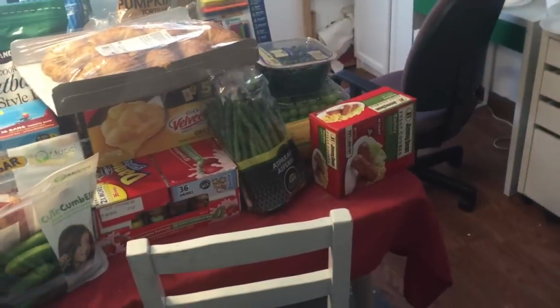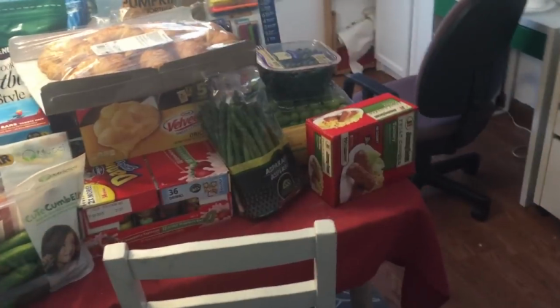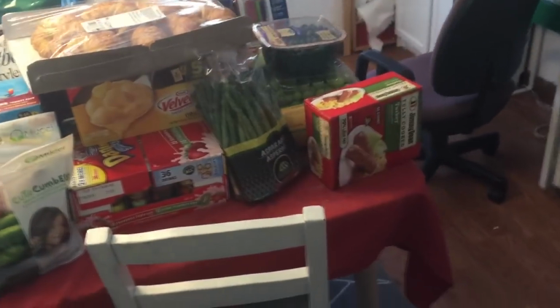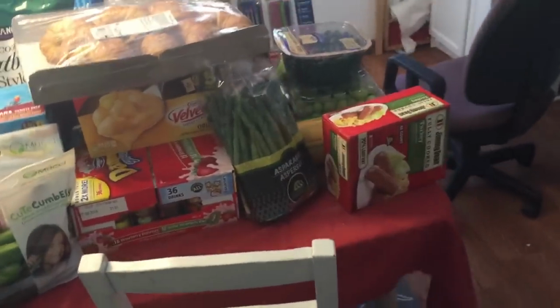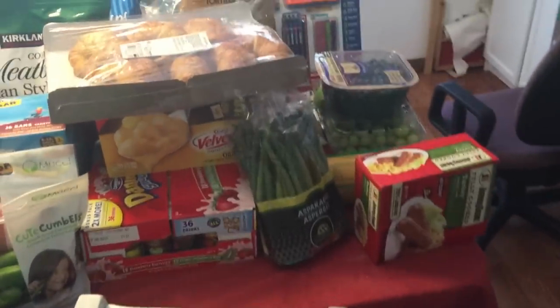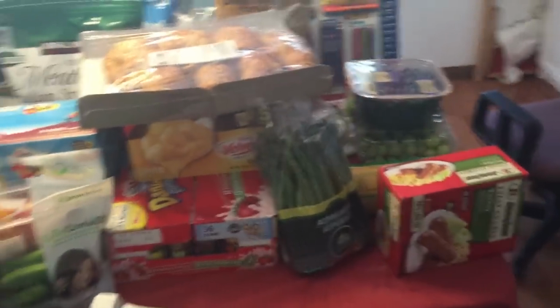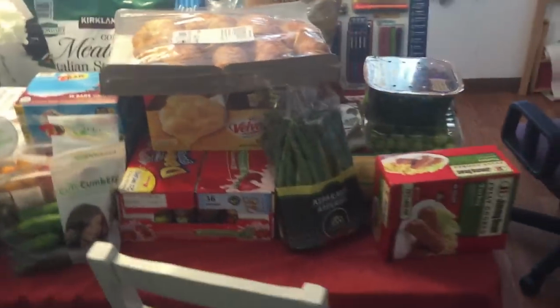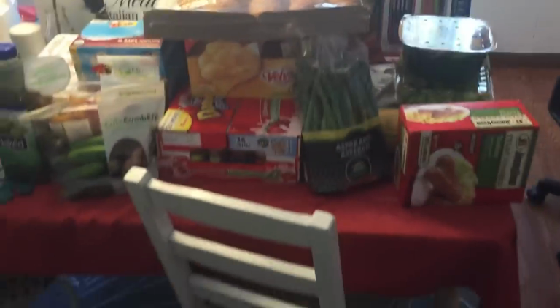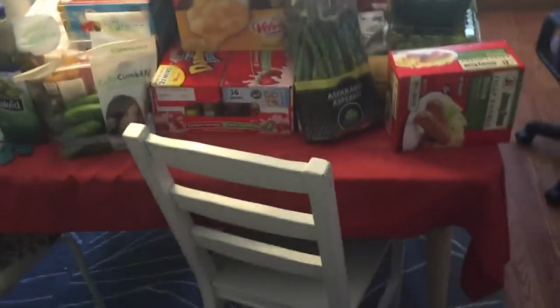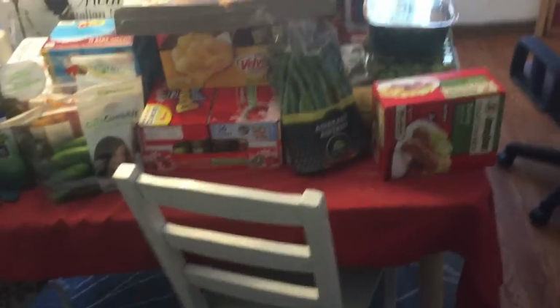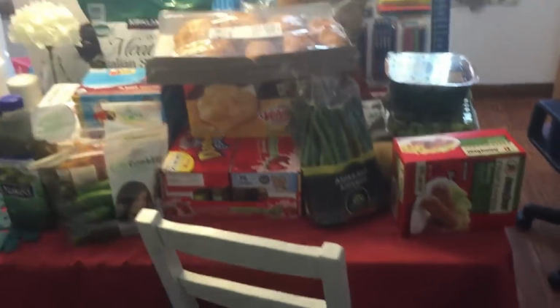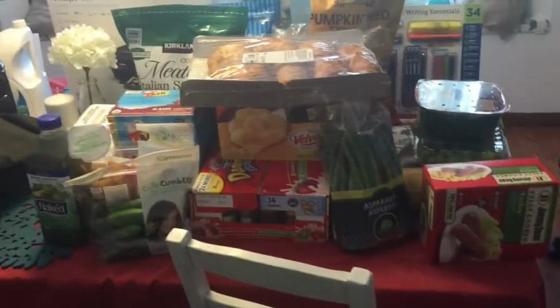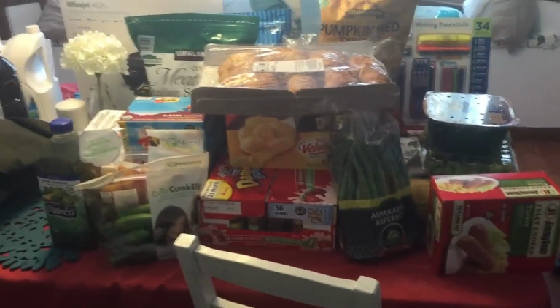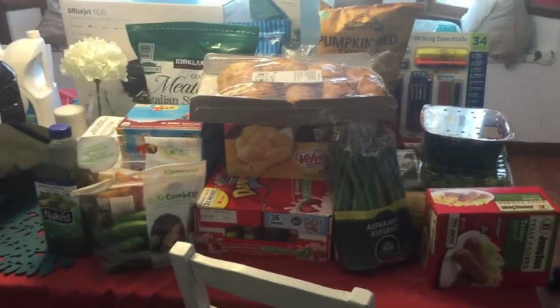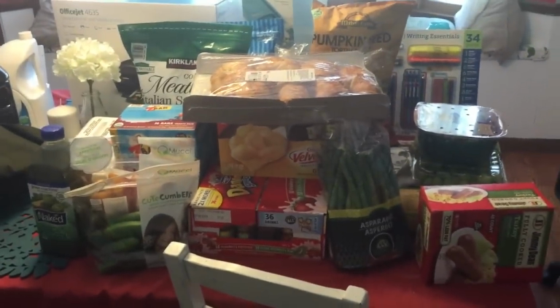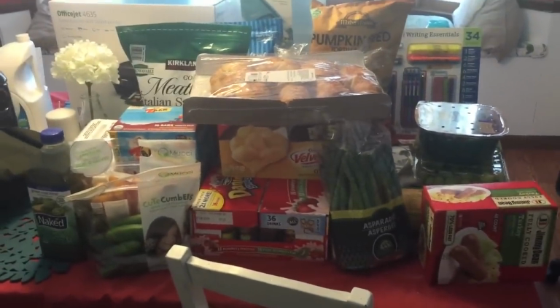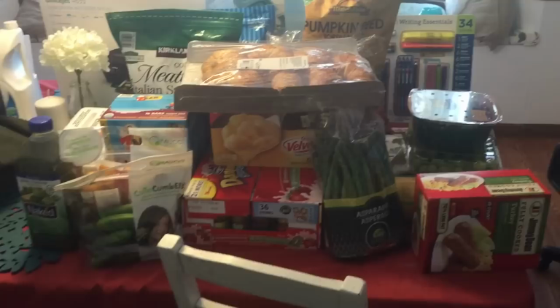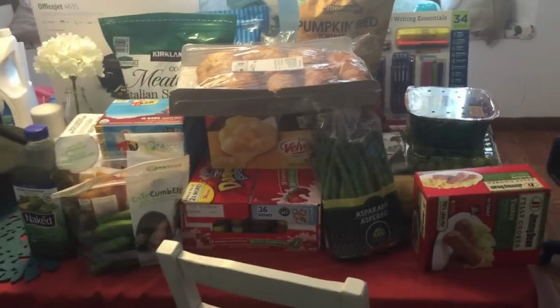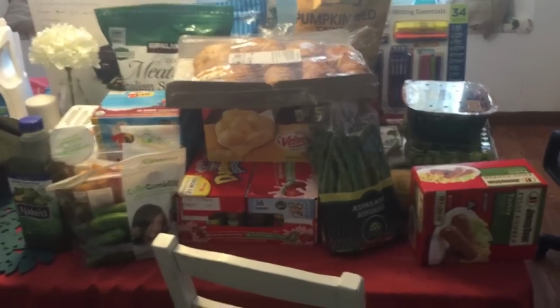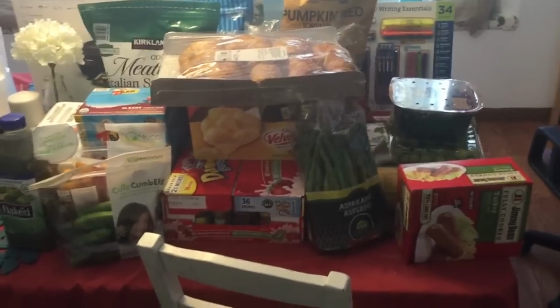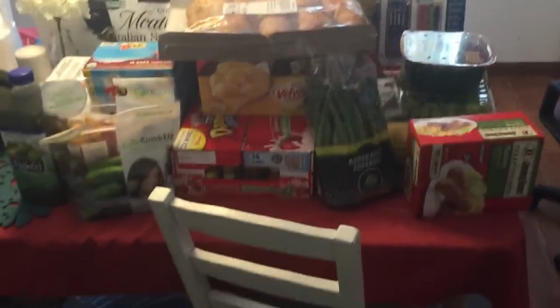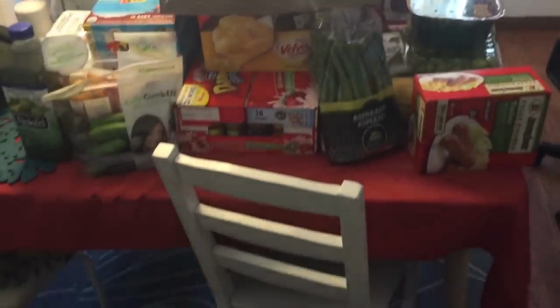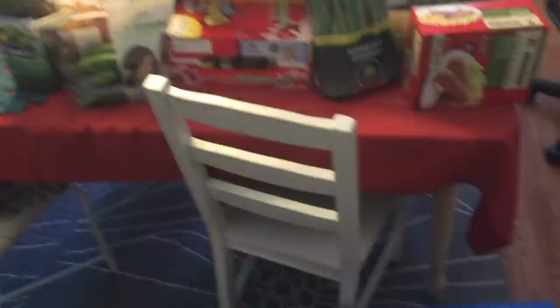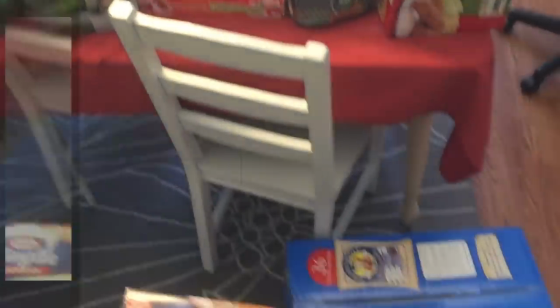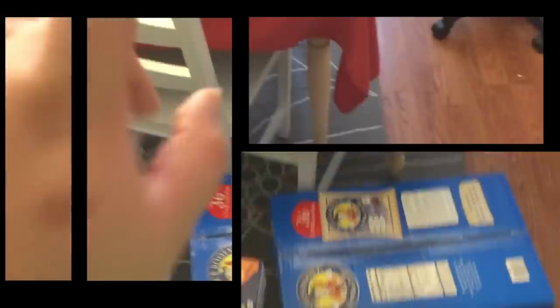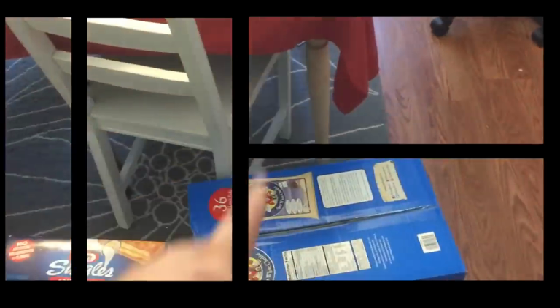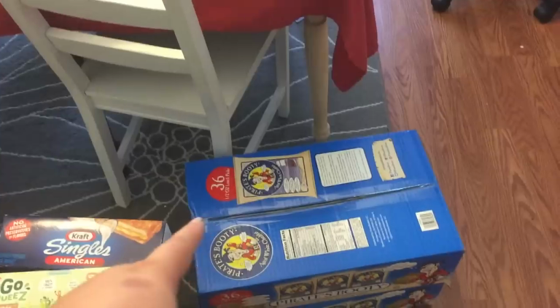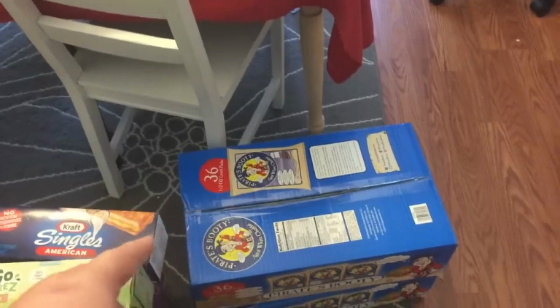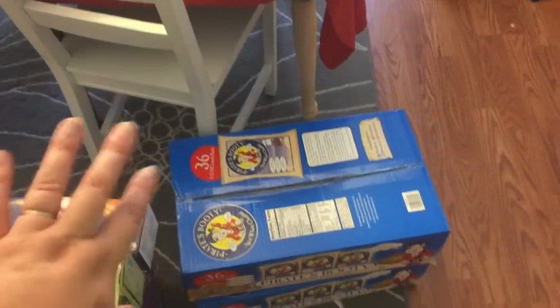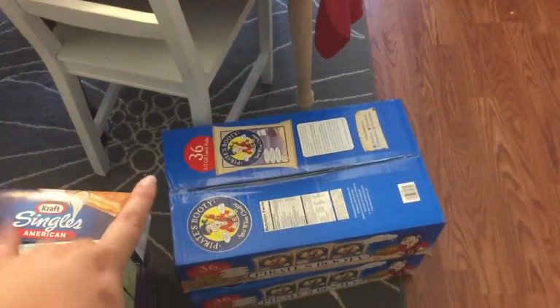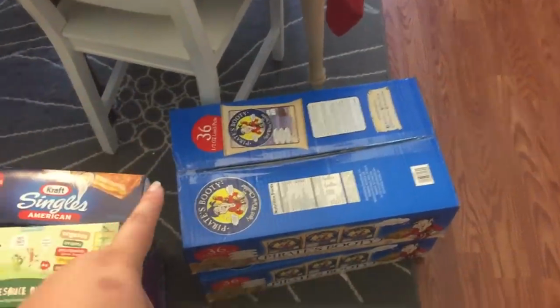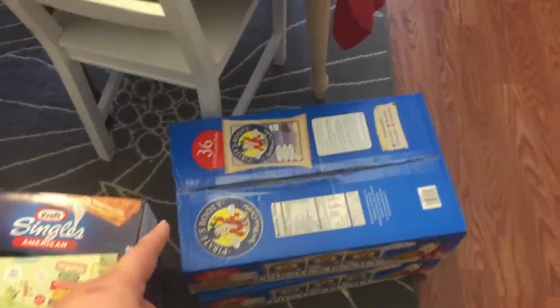We just got back from New Jersey — we went to Costco and did our huge back-to-school Costco haul. I'm going to show you guys everything we got, starting with two boxes of the 36-snack-size packs of pirate's booty.